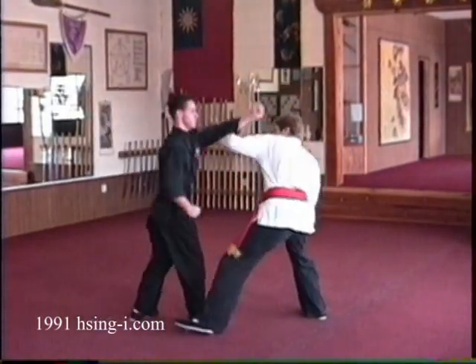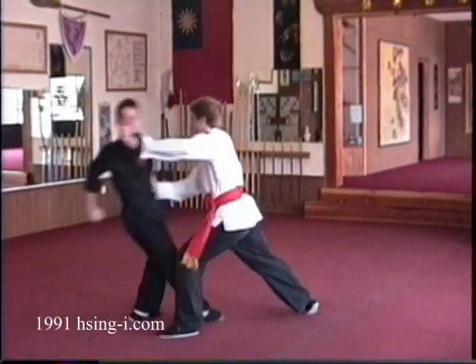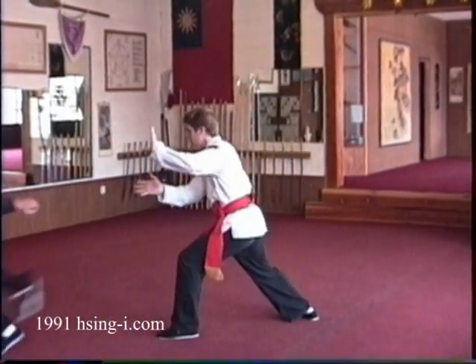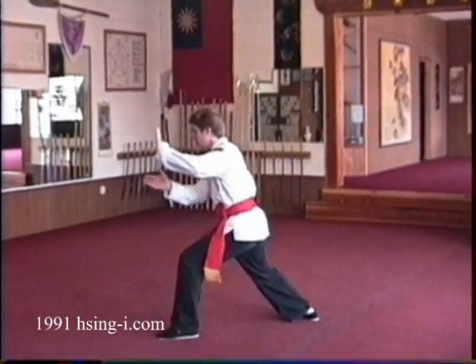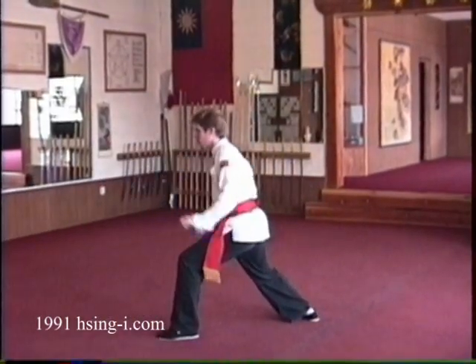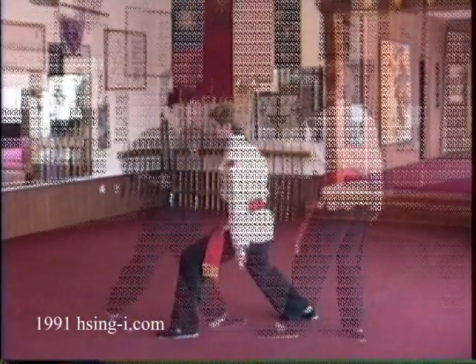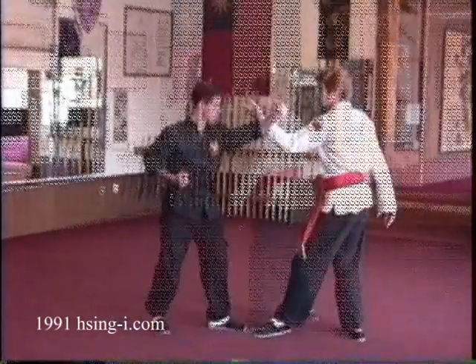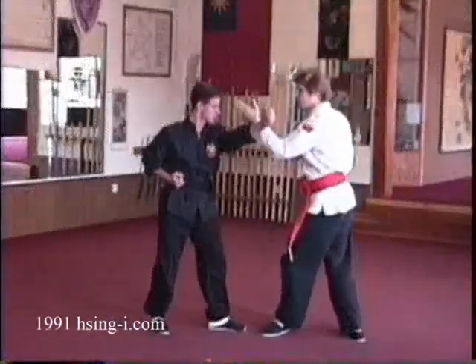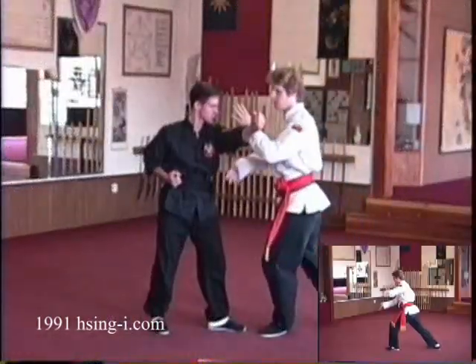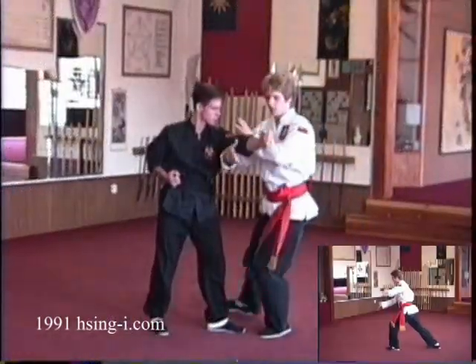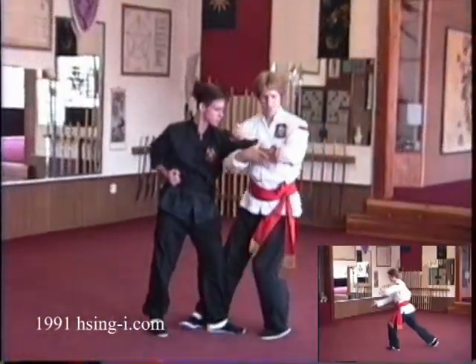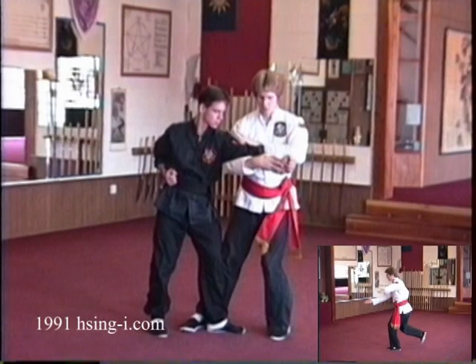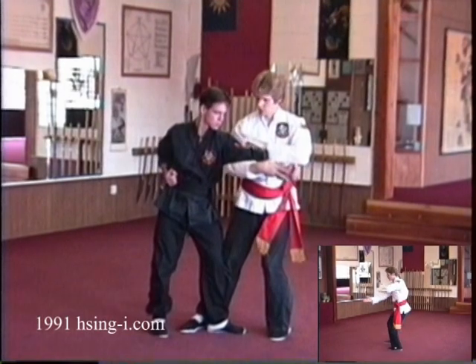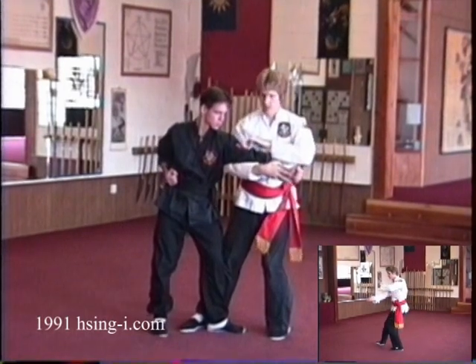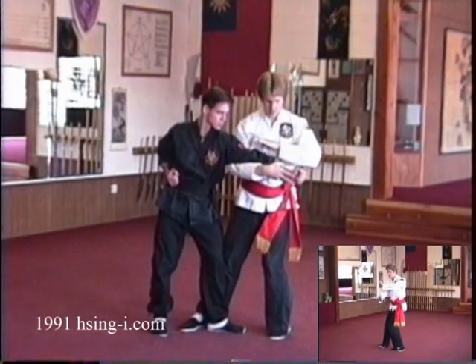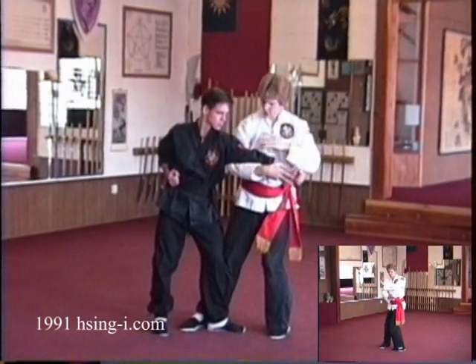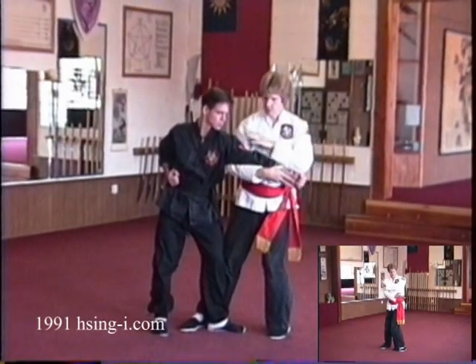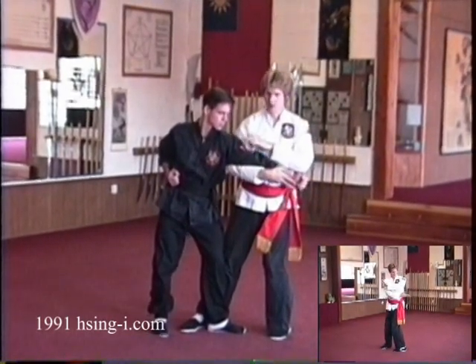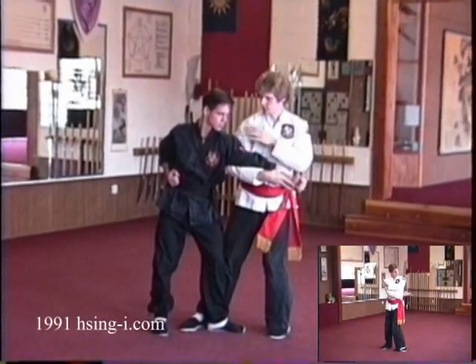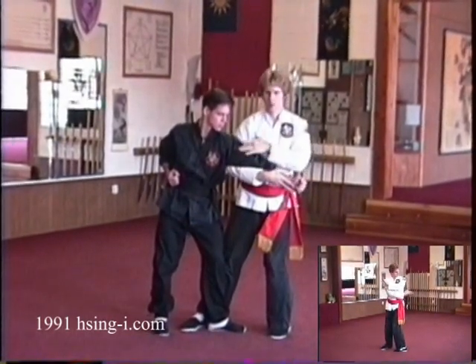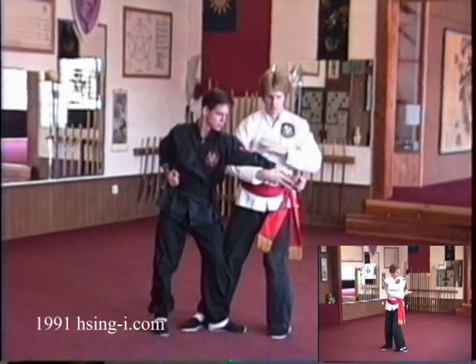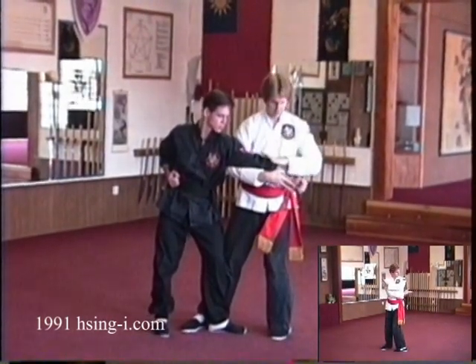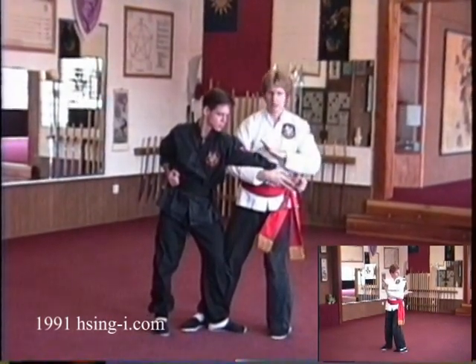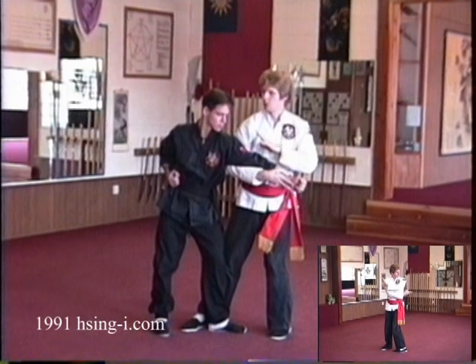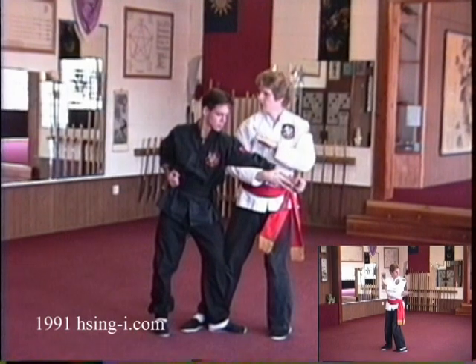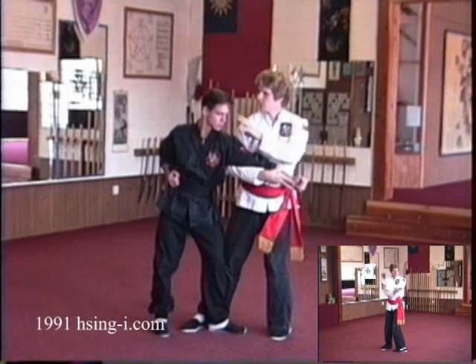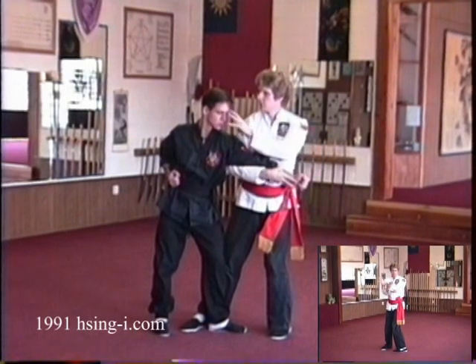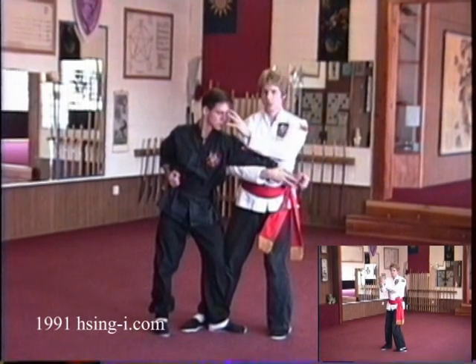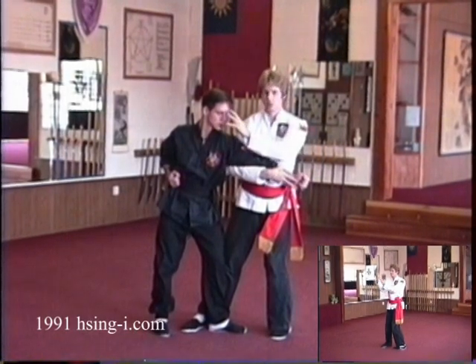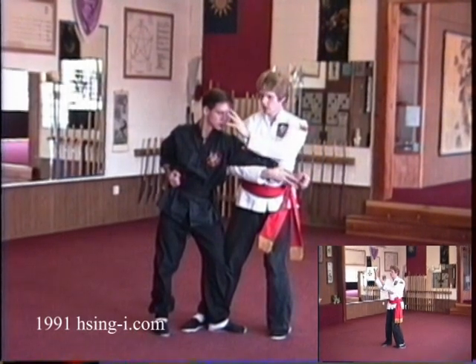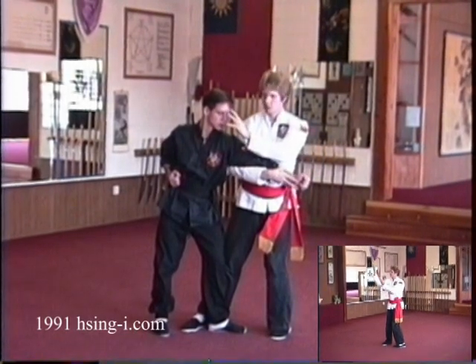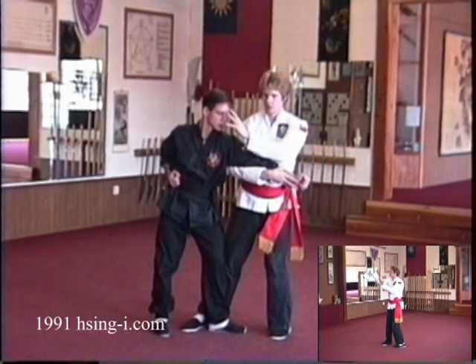Intercepting, catching the forearm with the right hand so that you have a bar technique with your upper arm while seizing the lower arm, spearing towards the eyes with your free left hand in the ball position.